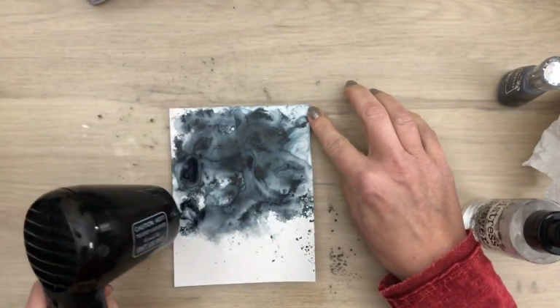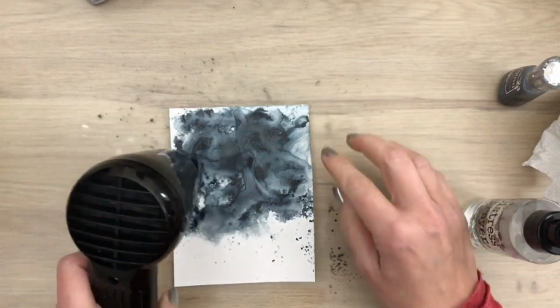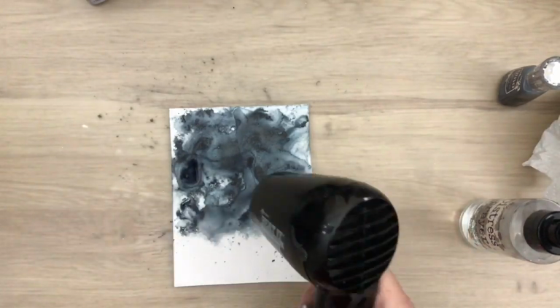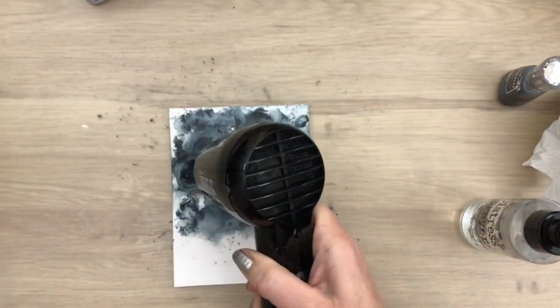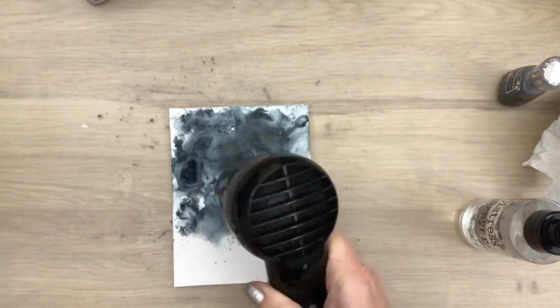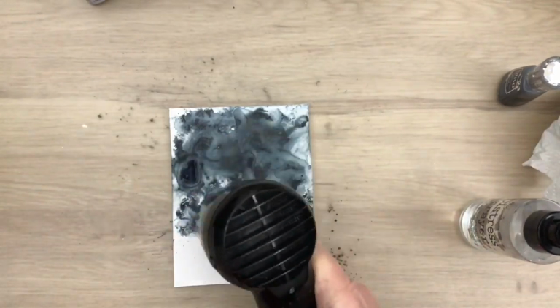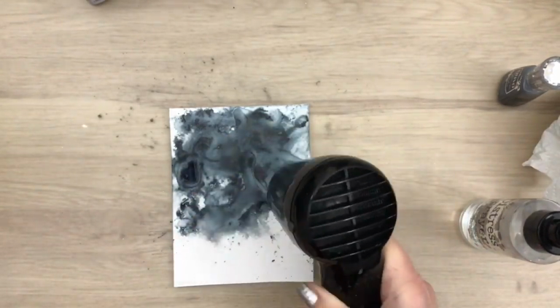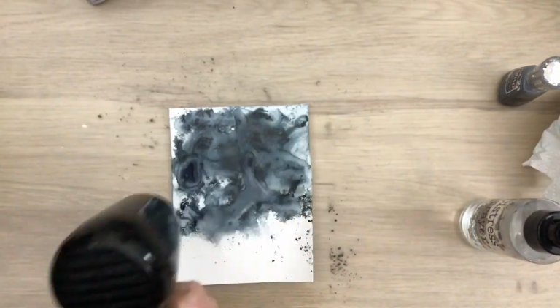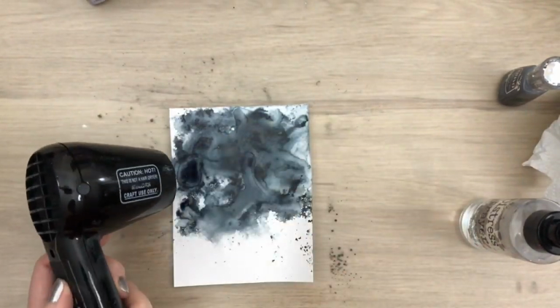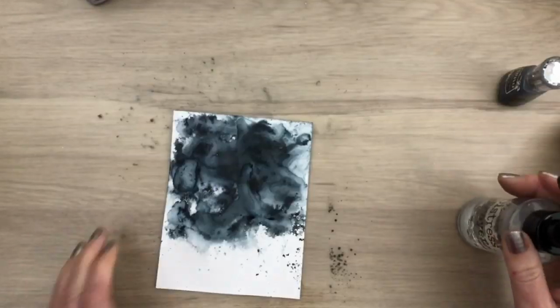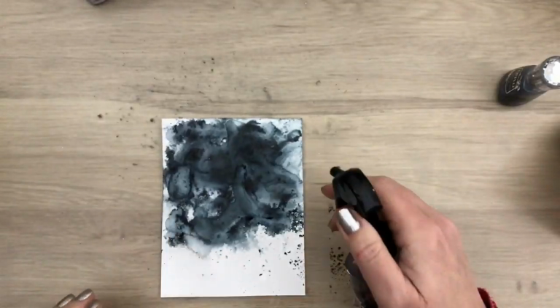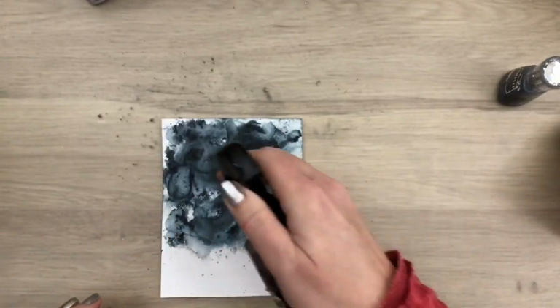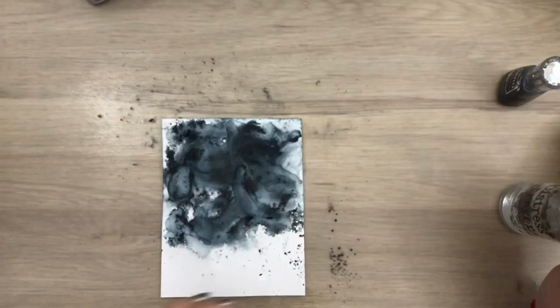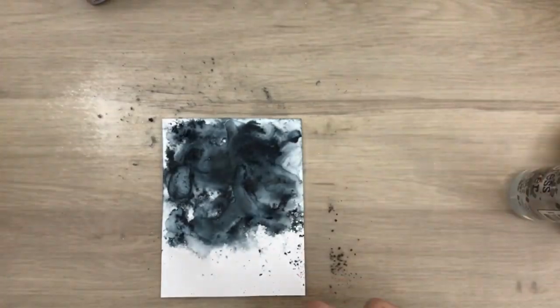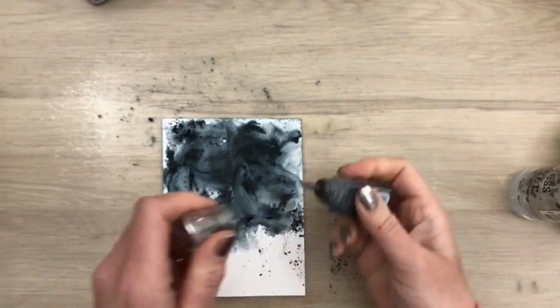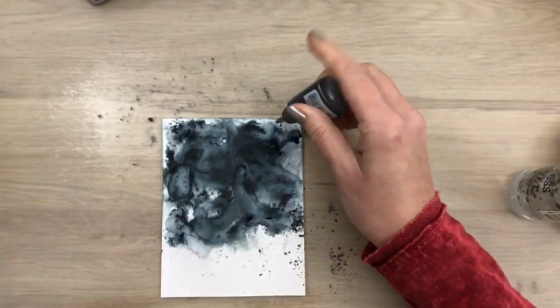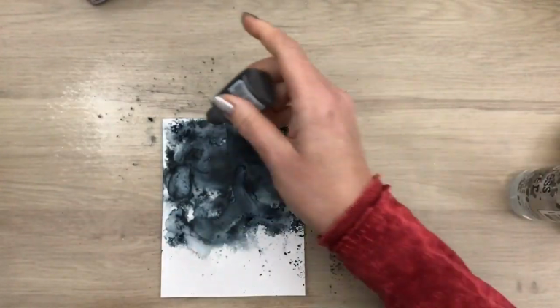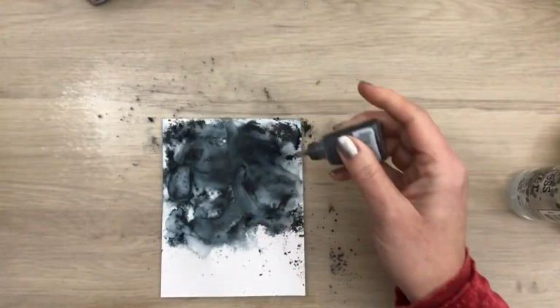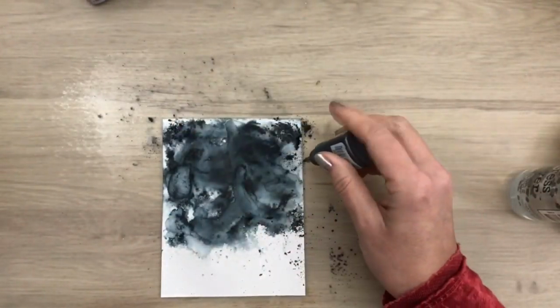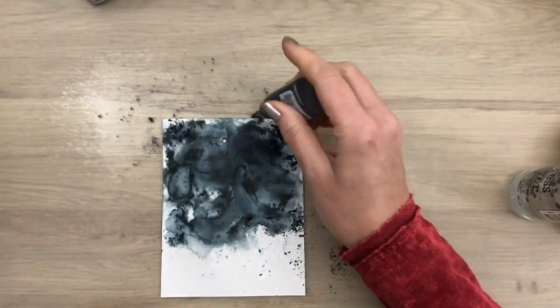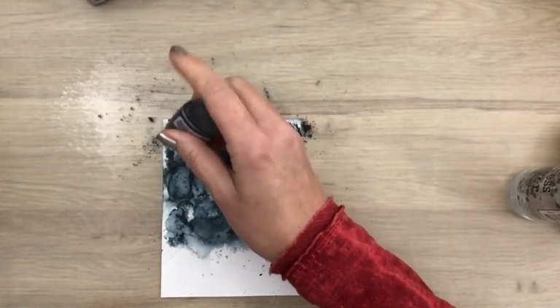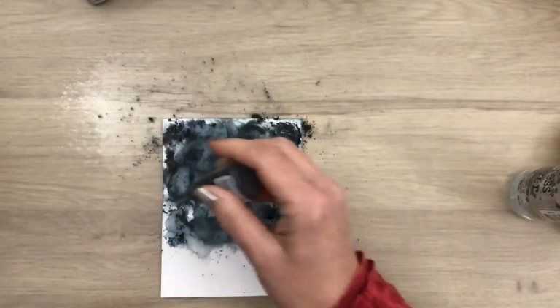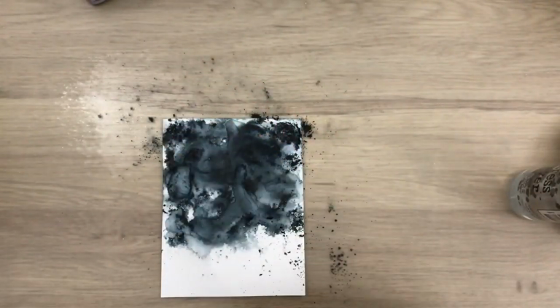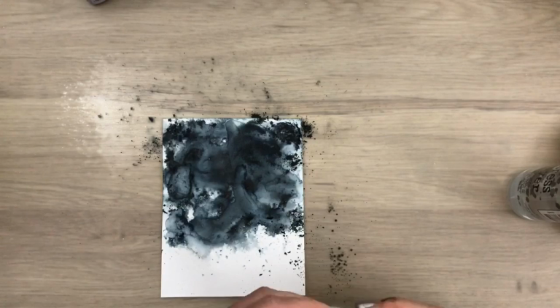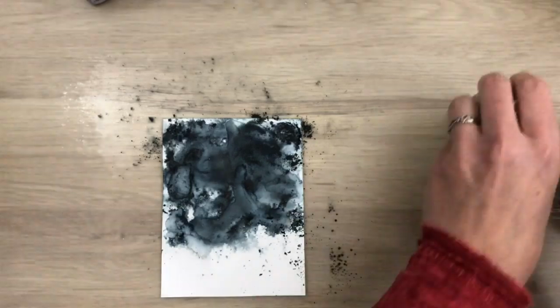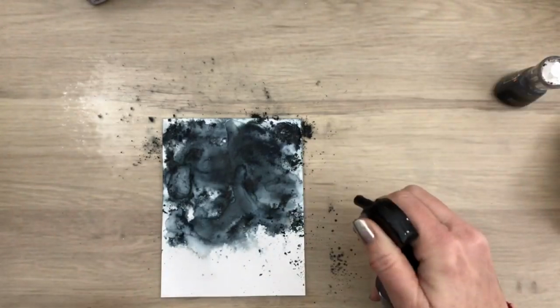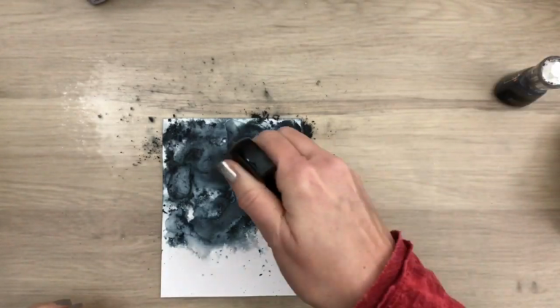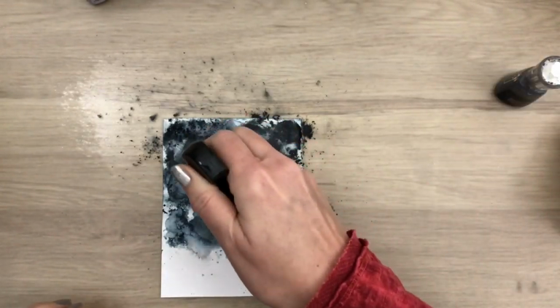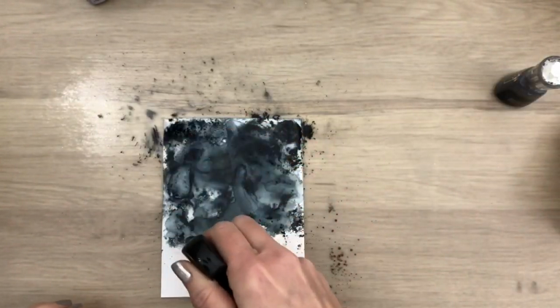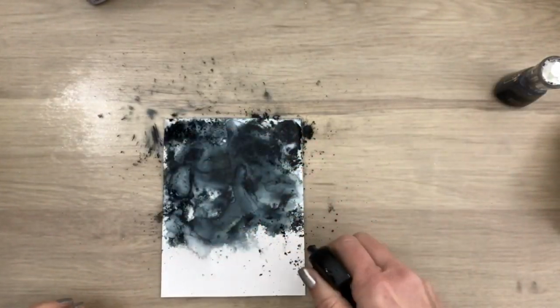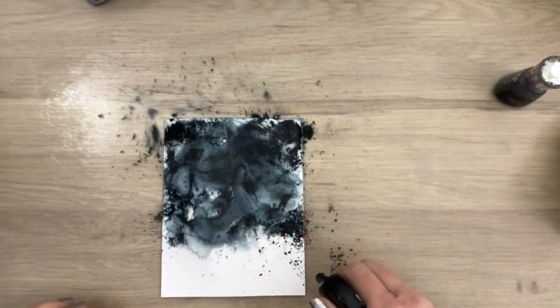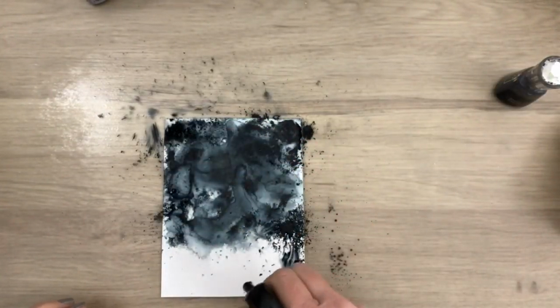Adding the powder in layers and drying in between also helps create depth in the design. I add a bit more powder at the top to get that deep dark color, and I blend it out to the bottom to keep it very light with just a hint of color.